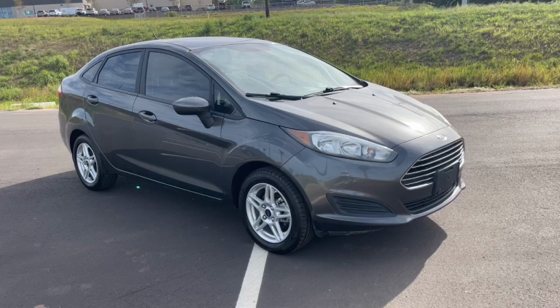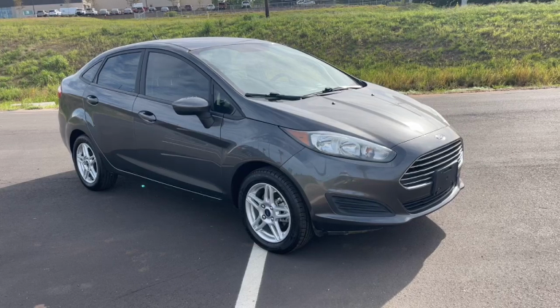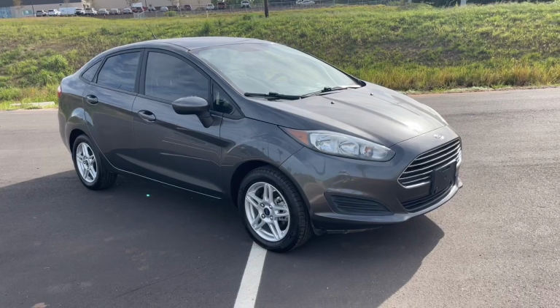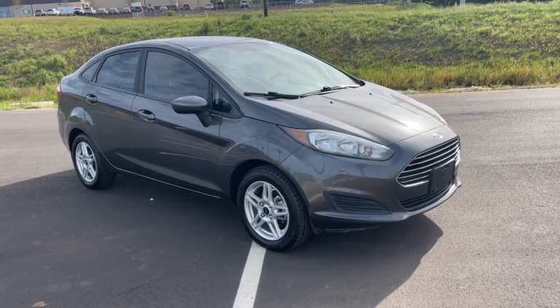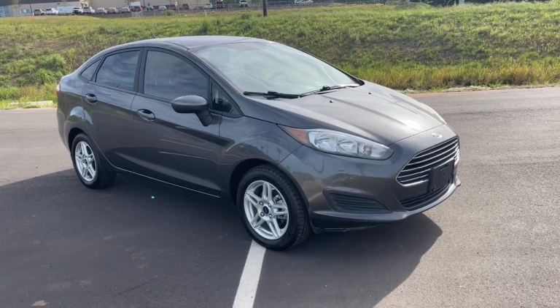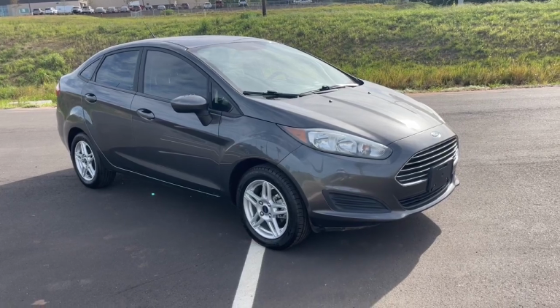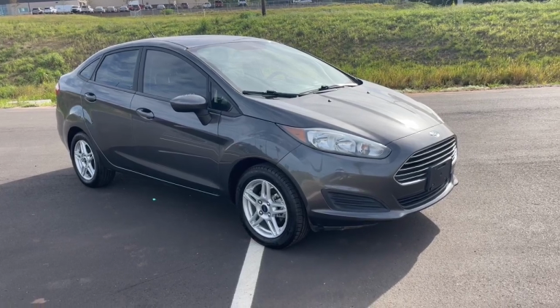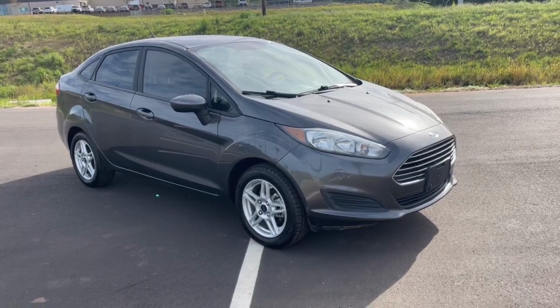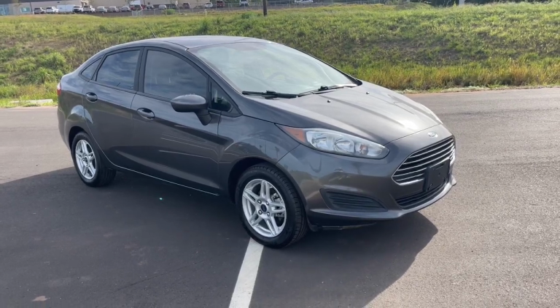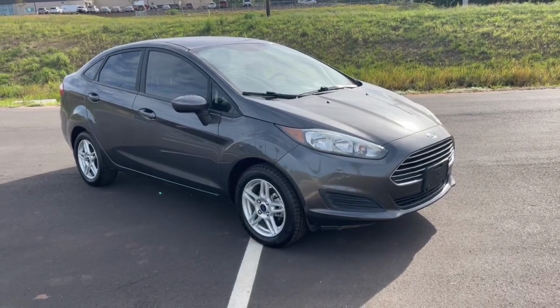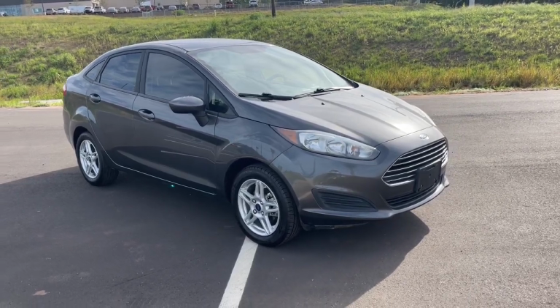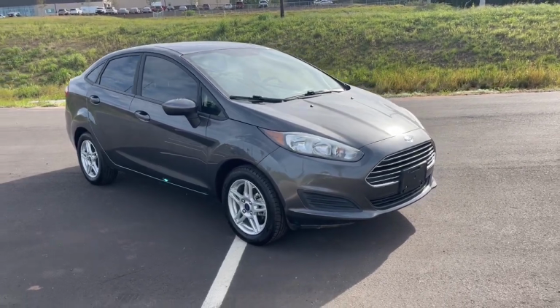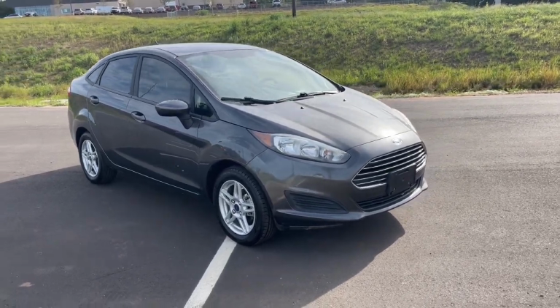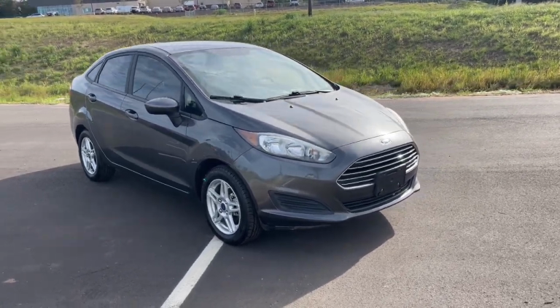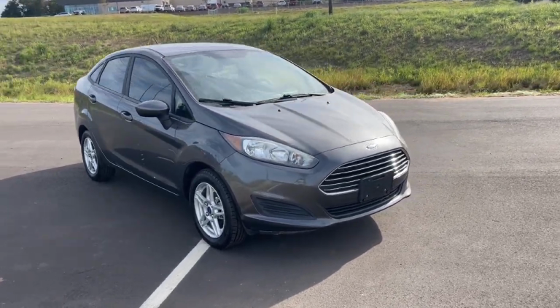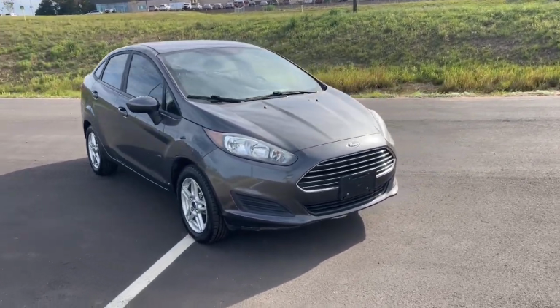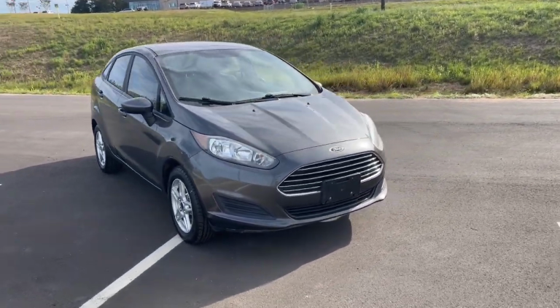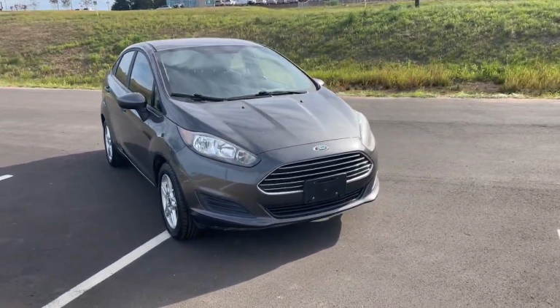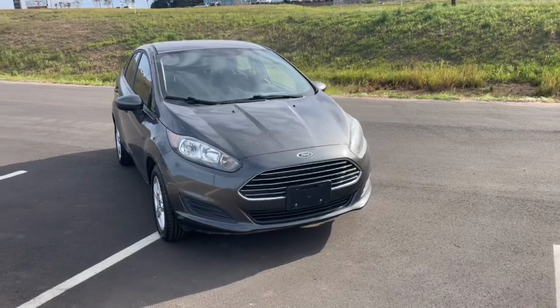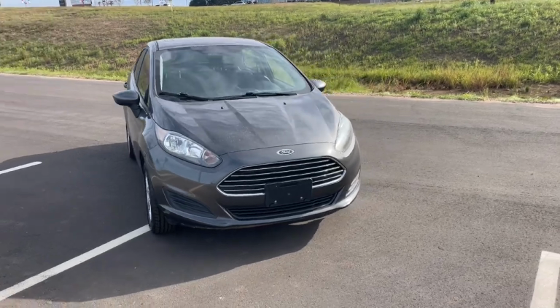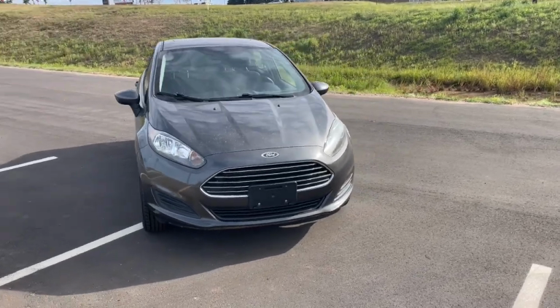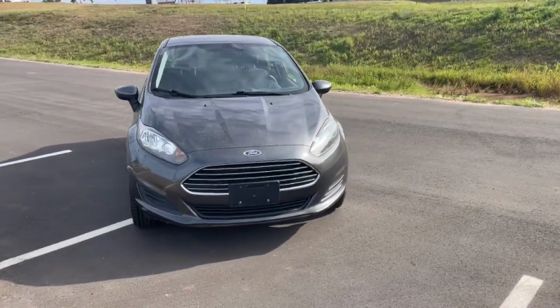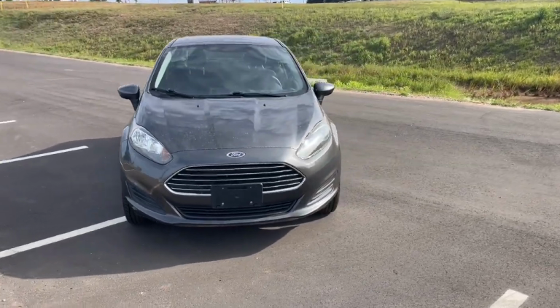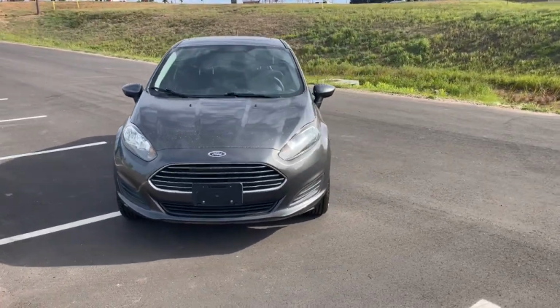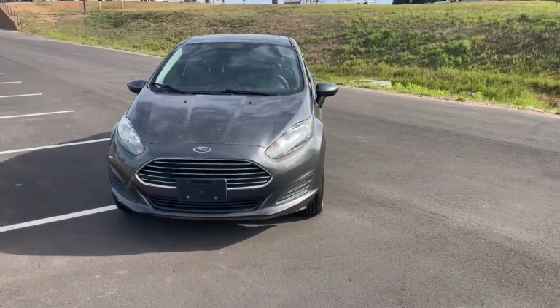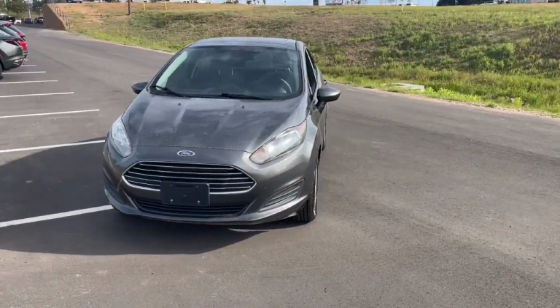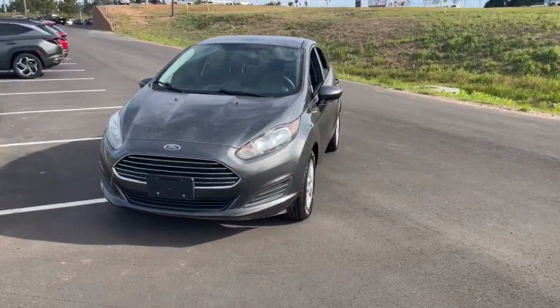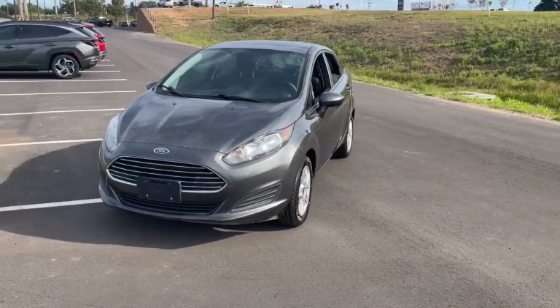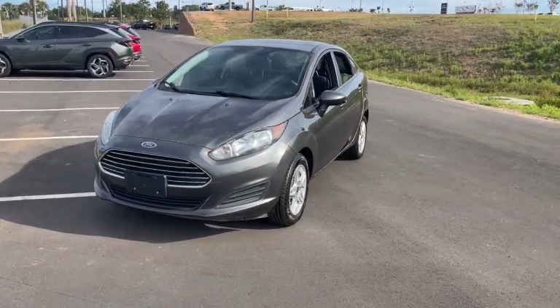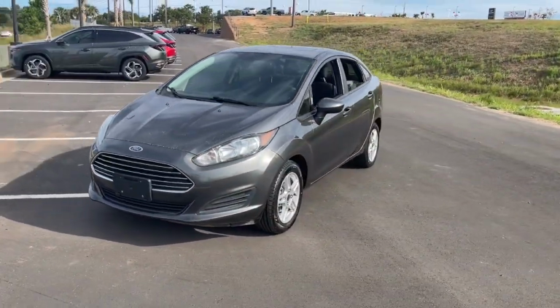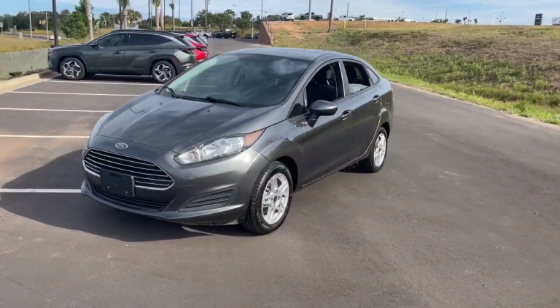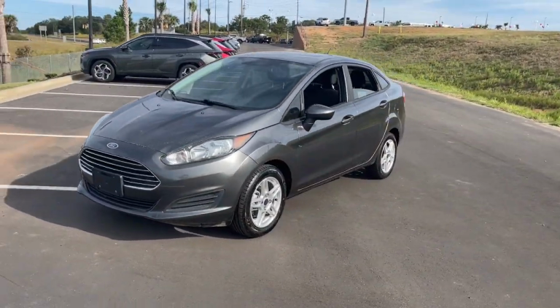Get a feel for the 2019 Ford Fiesta. With less than 80,000 miles on the odometer, this vehicle provides excellent value.